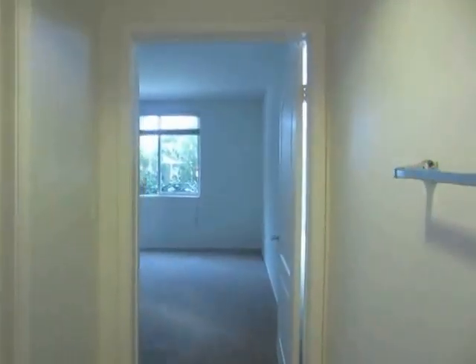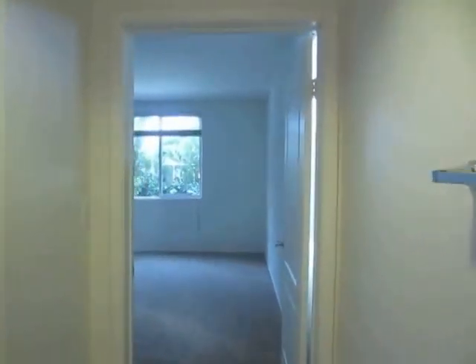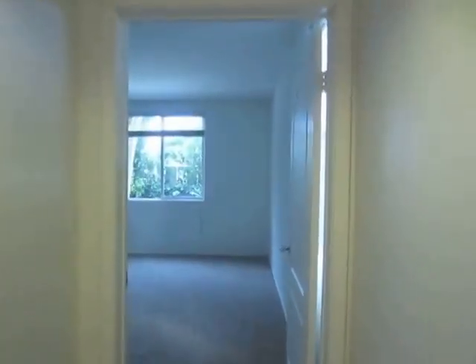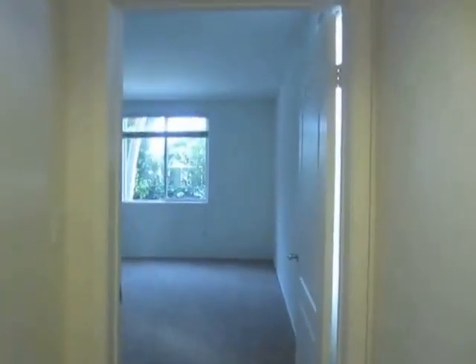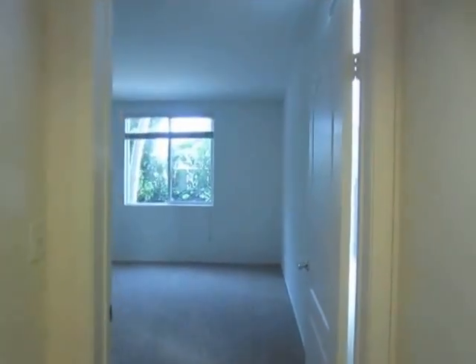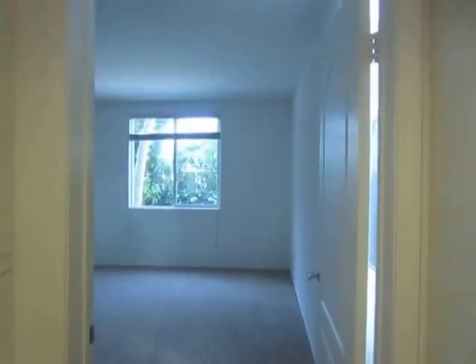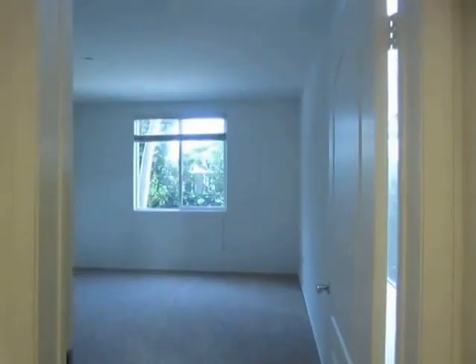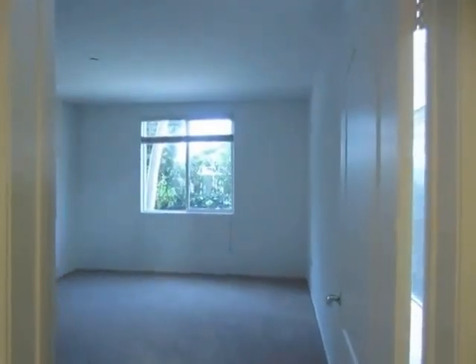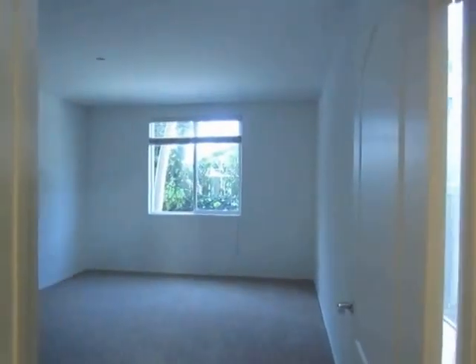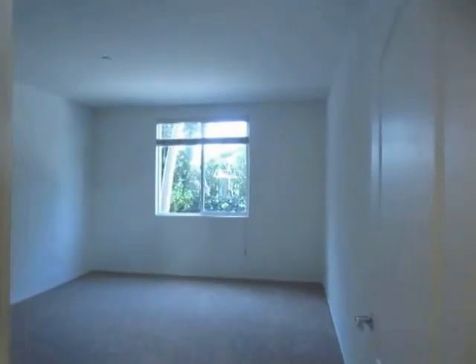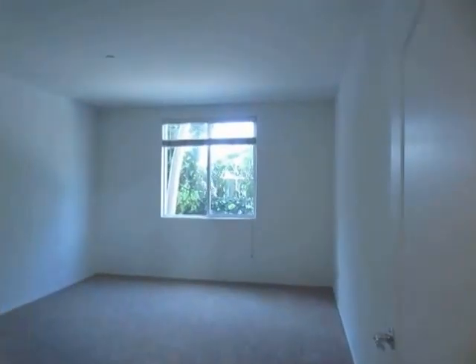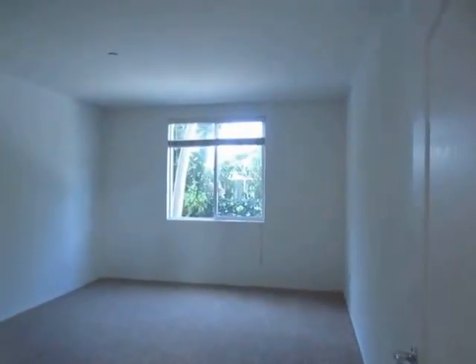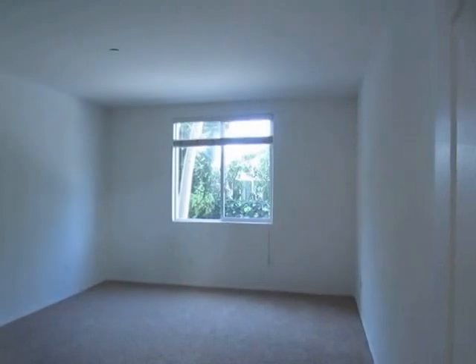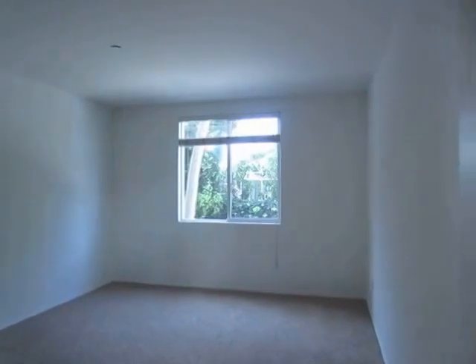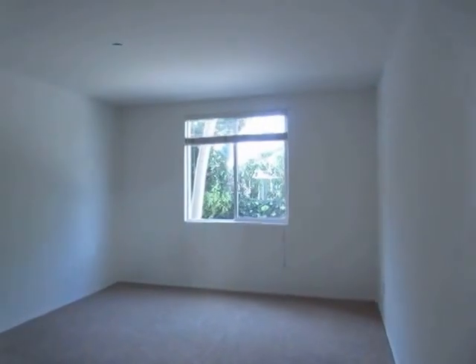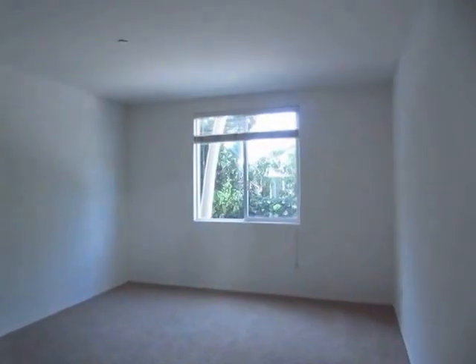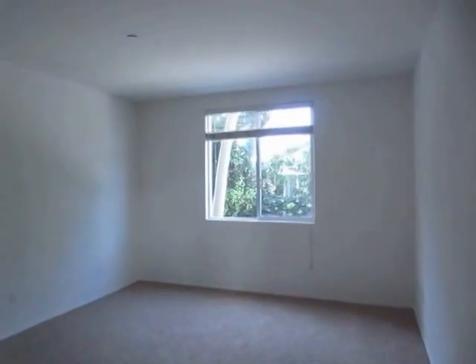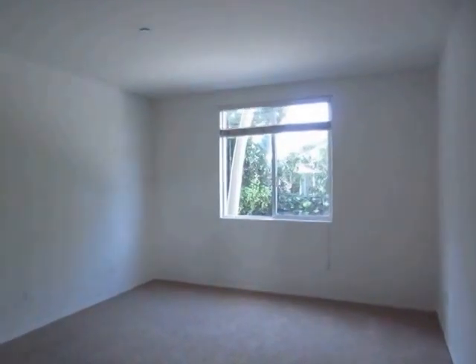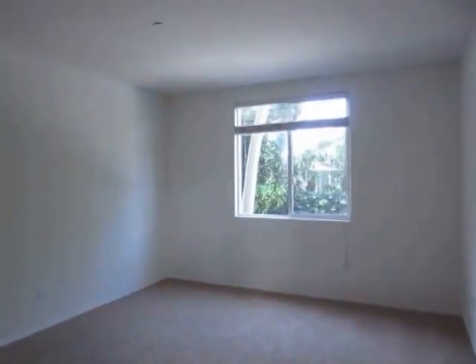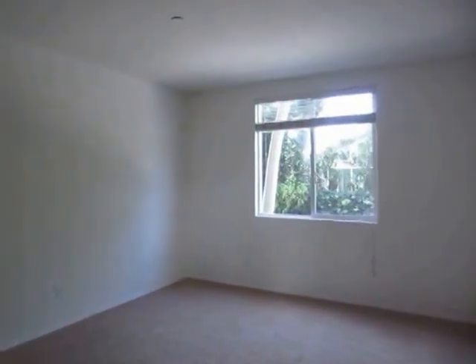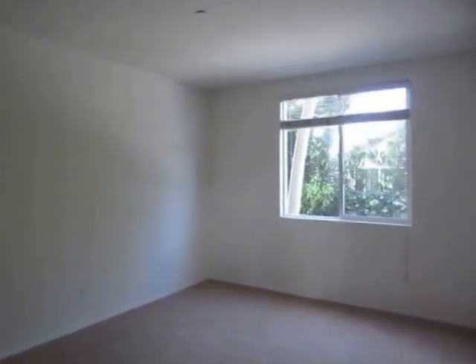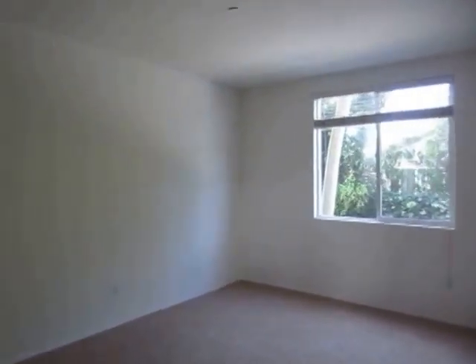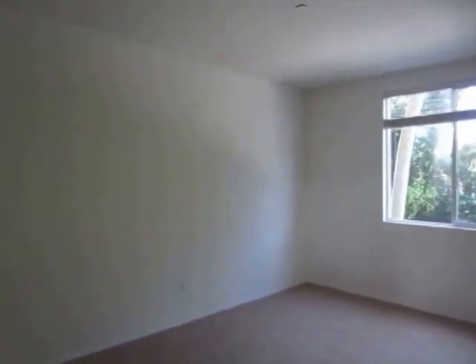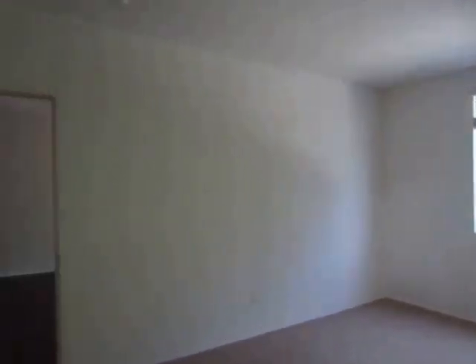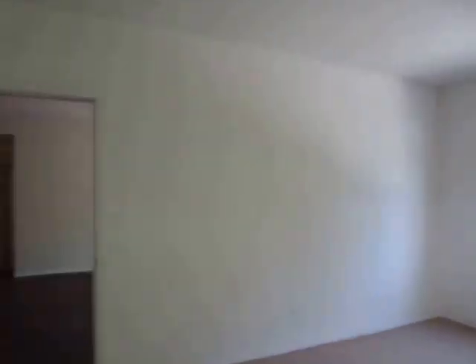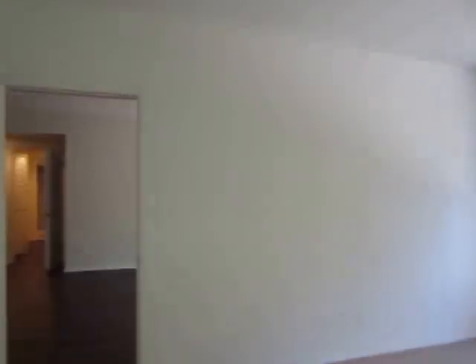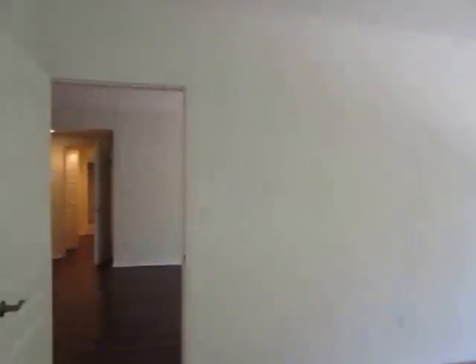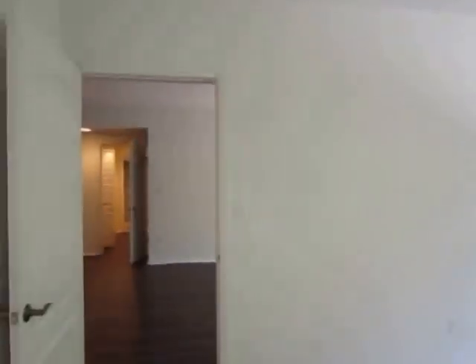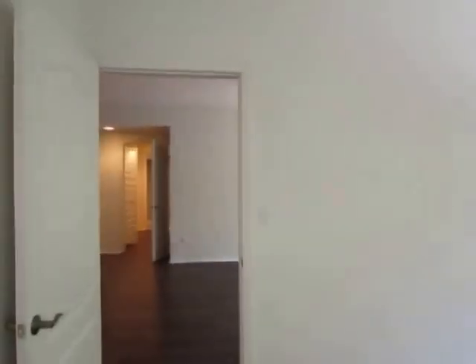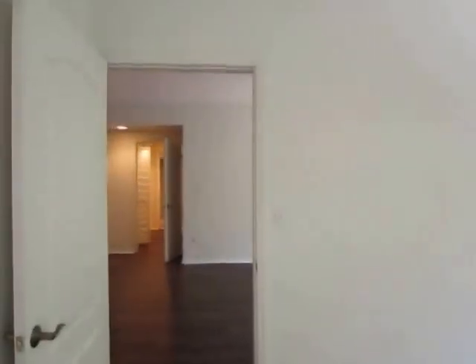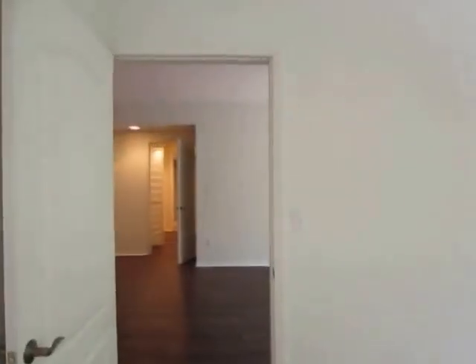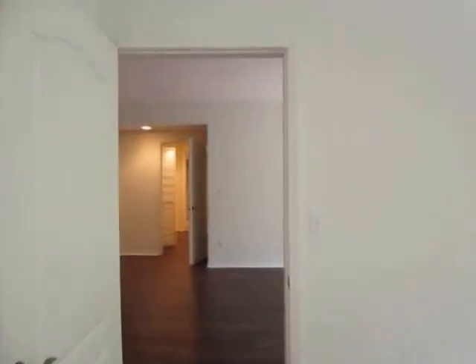All the bedrooms have new carpet and they get great lighting. There are a lot of windows throughout, so this is a very bright unit.